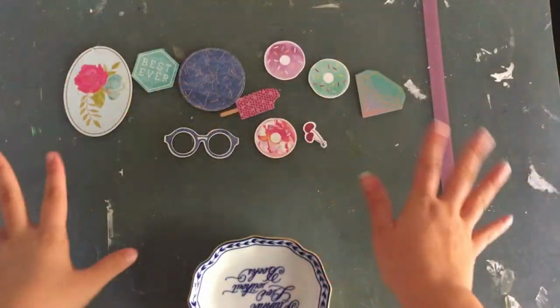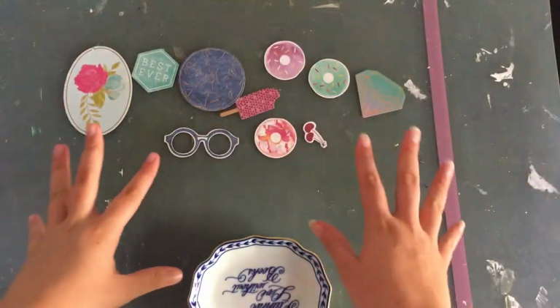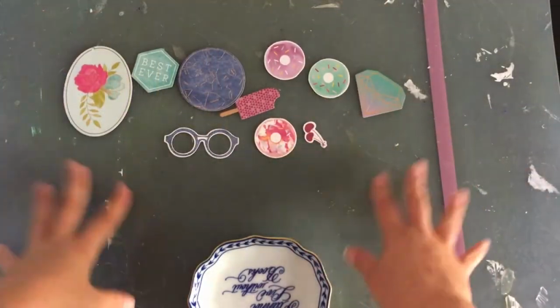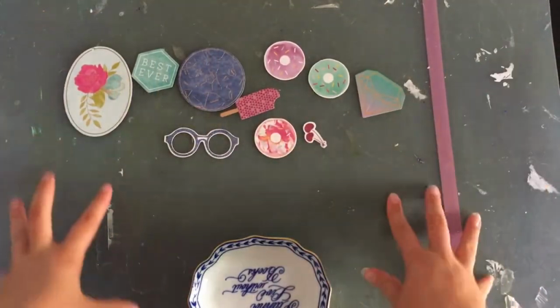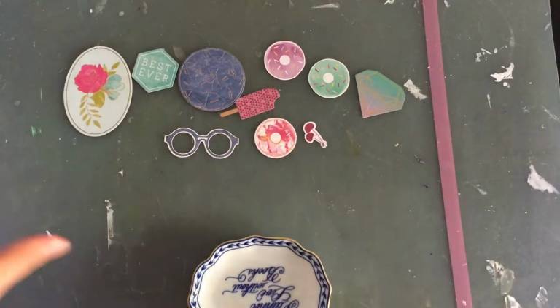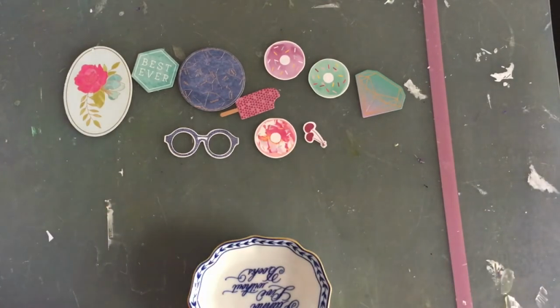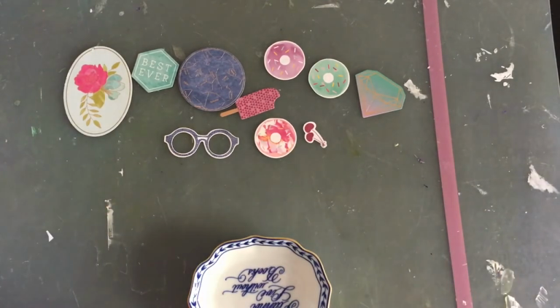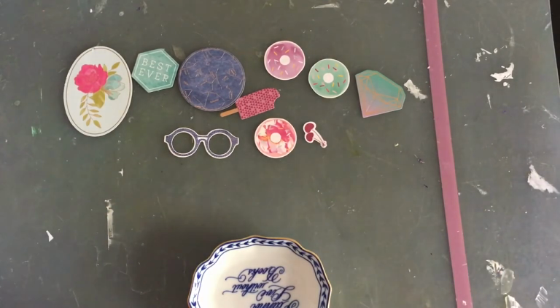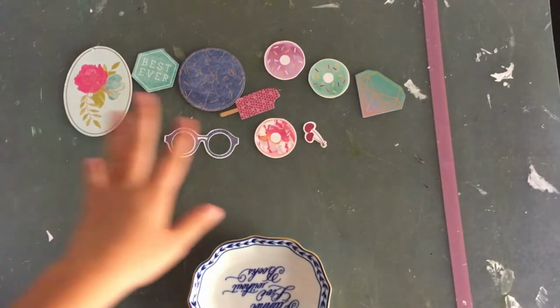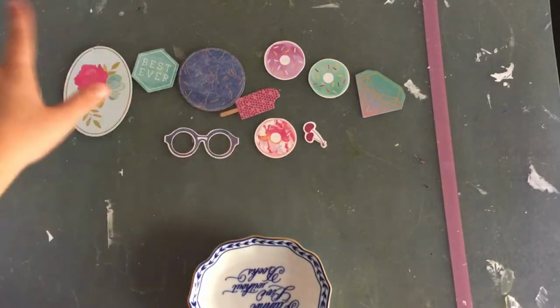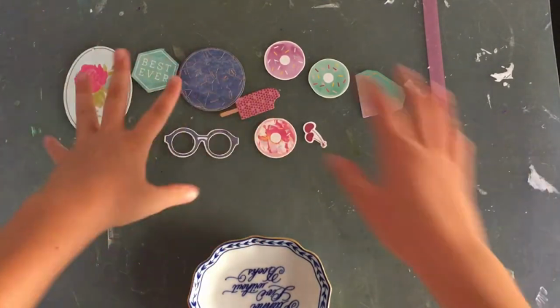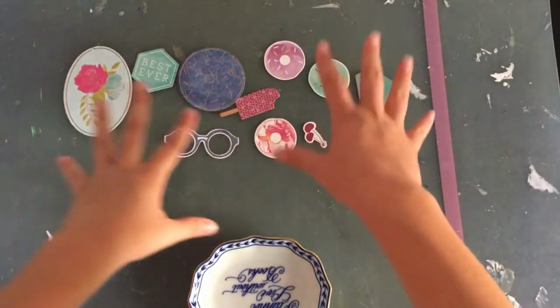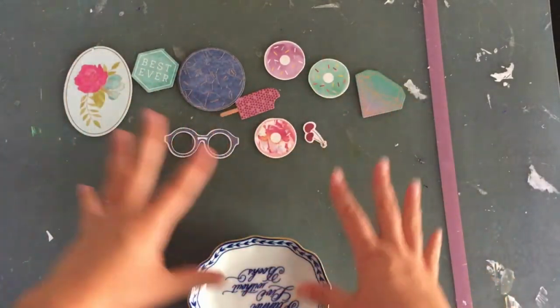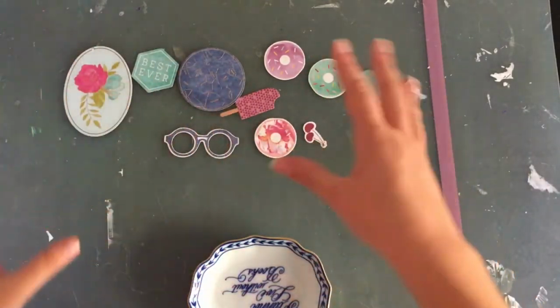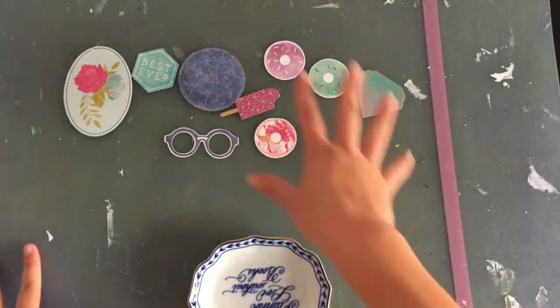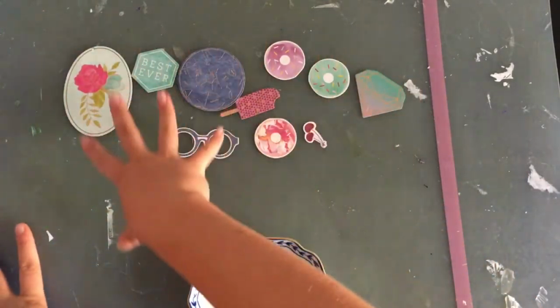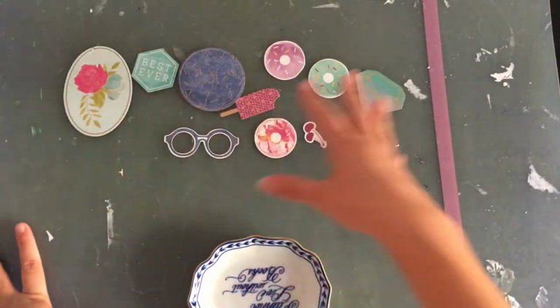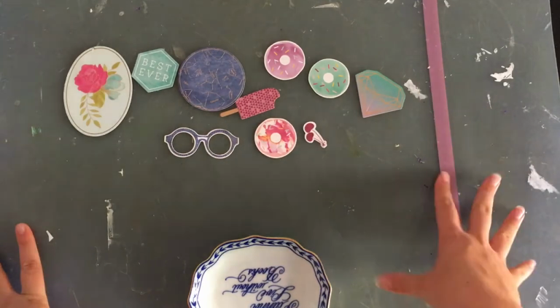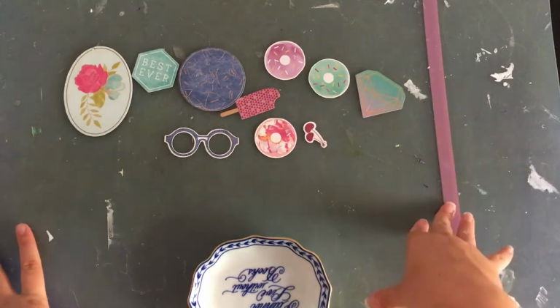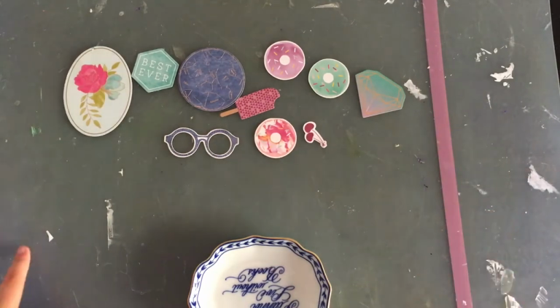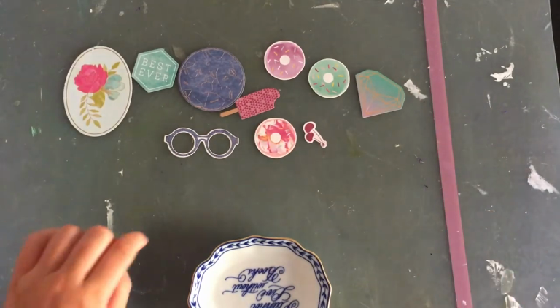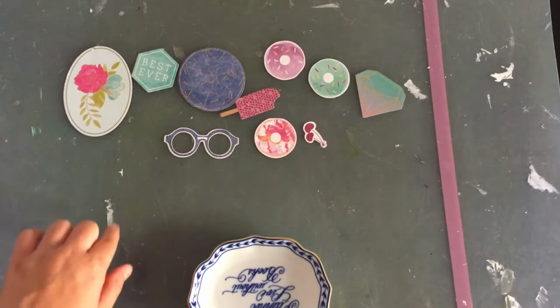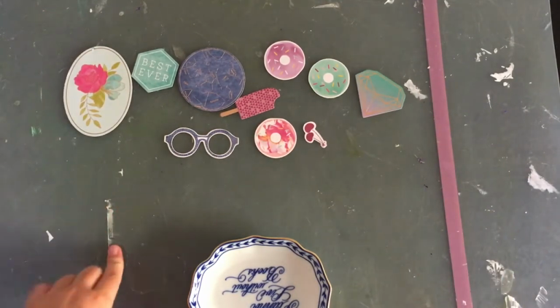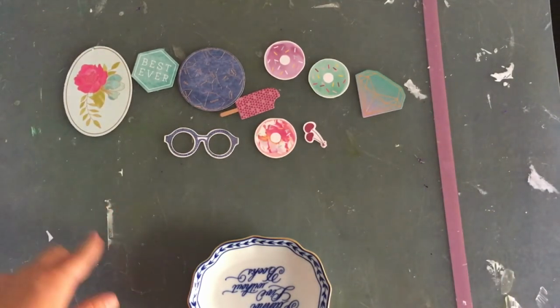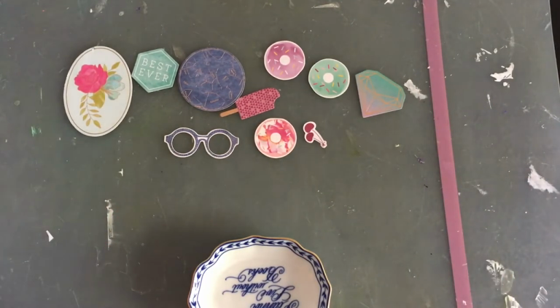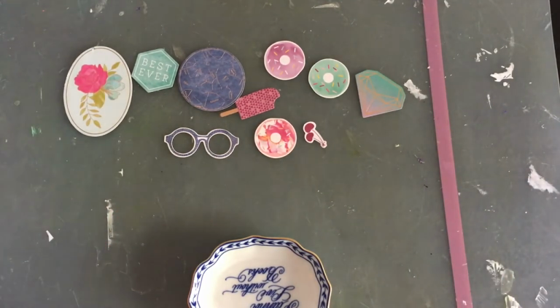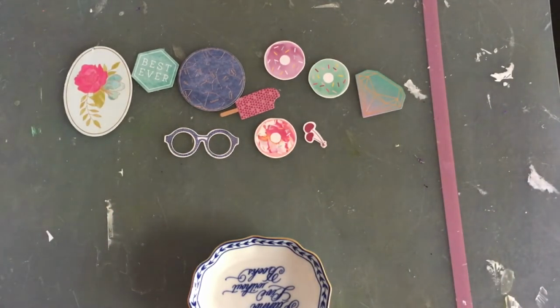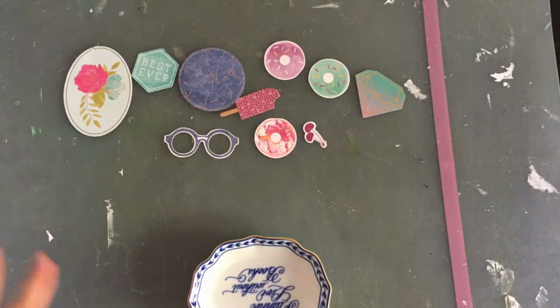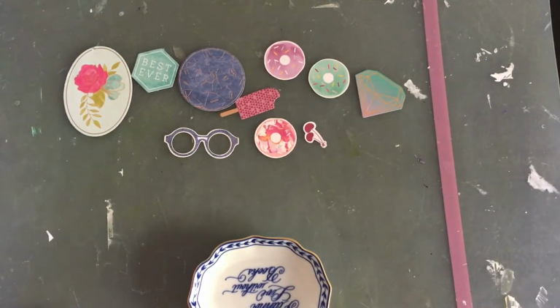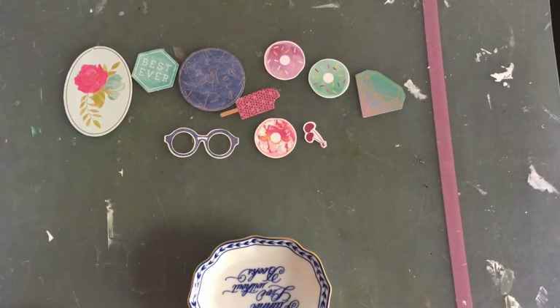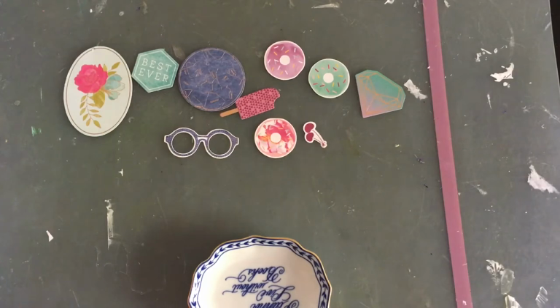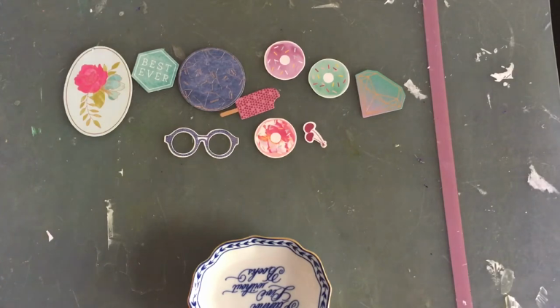For this first mini kit, I'm going to base it on what I have left of the Serendipity die cut pack, which was released in 2014.